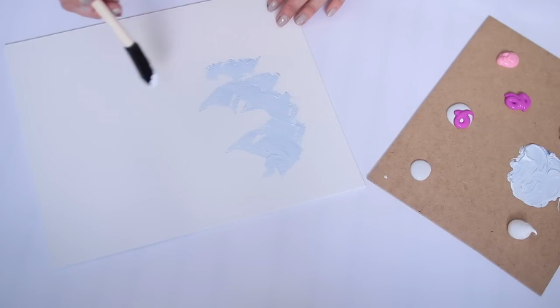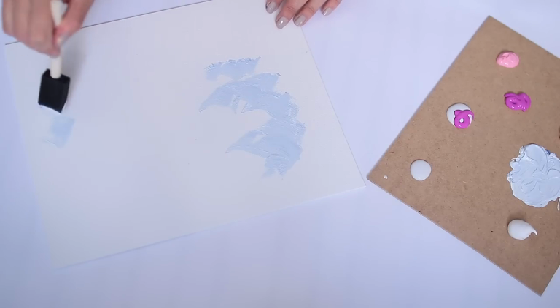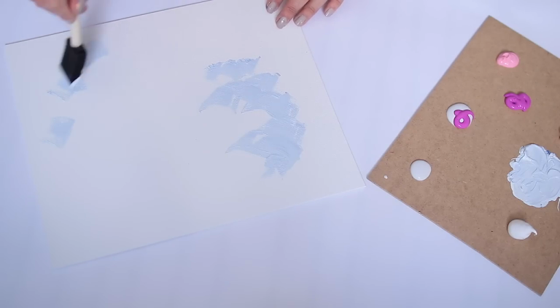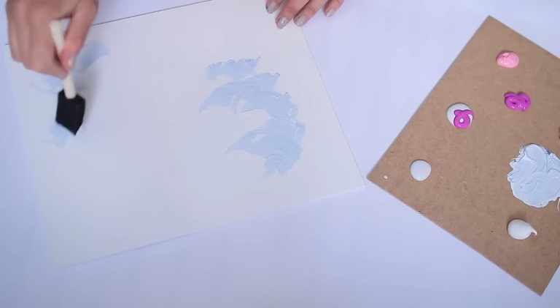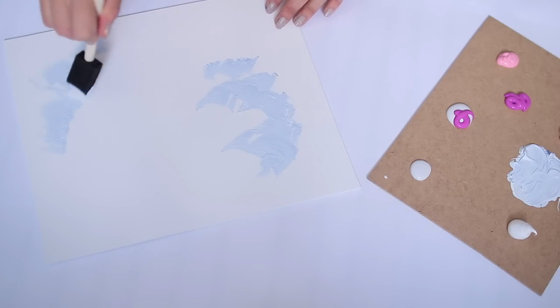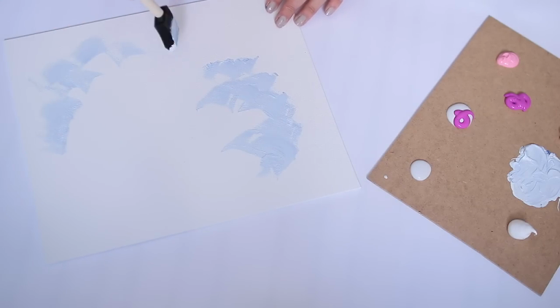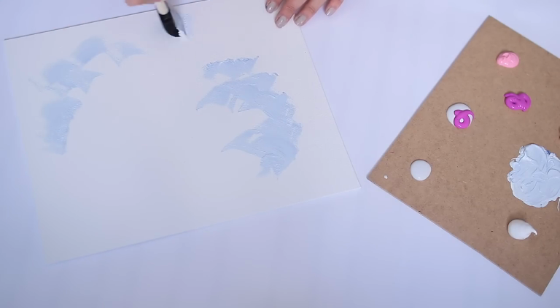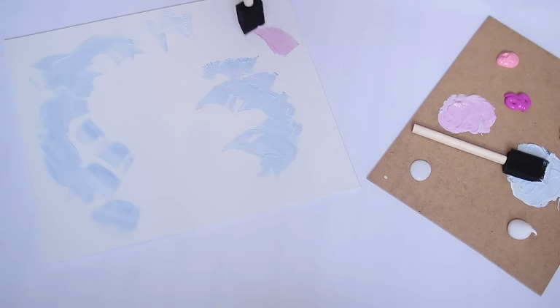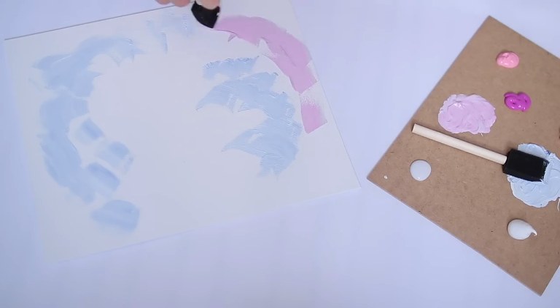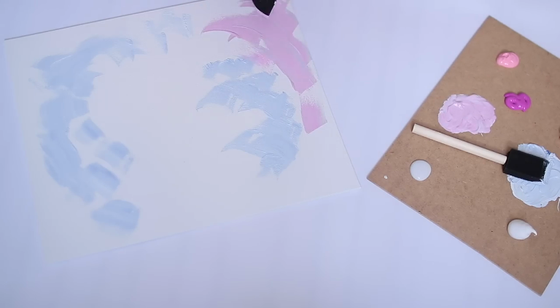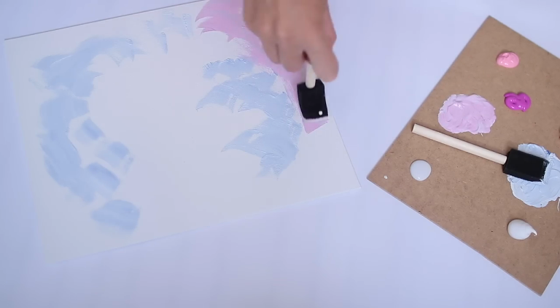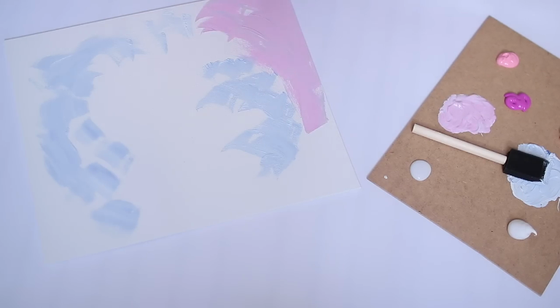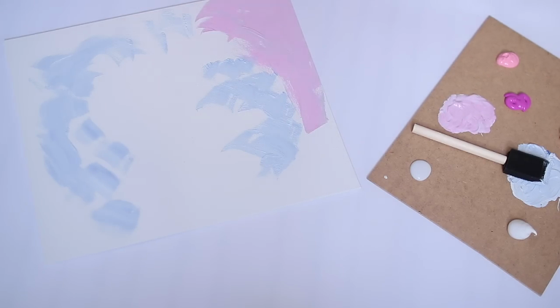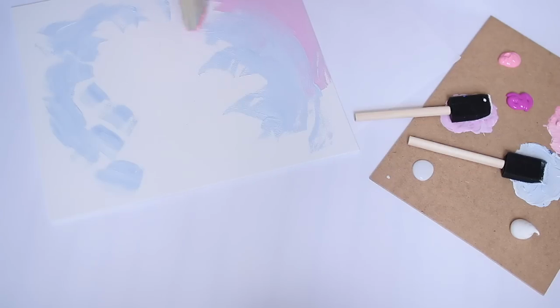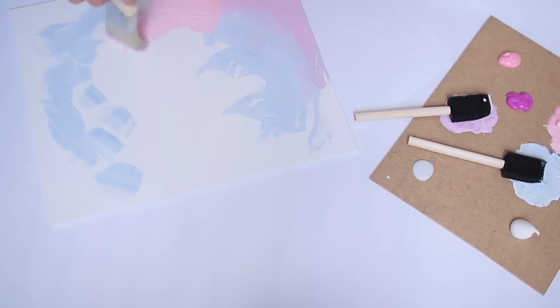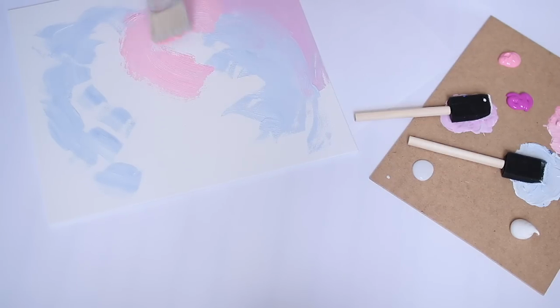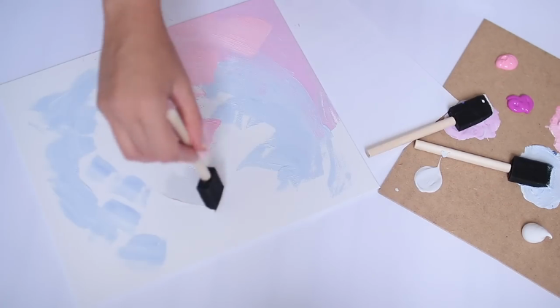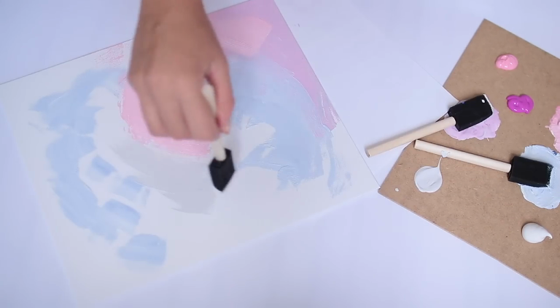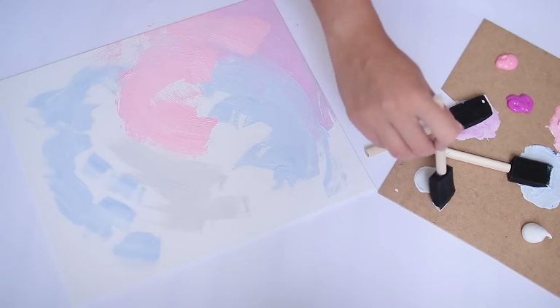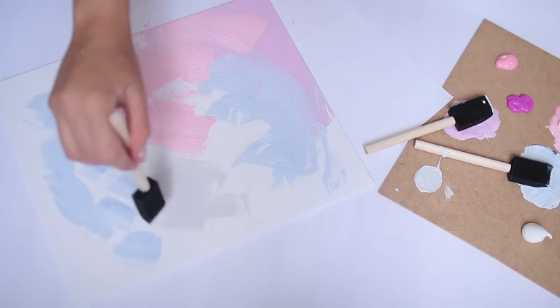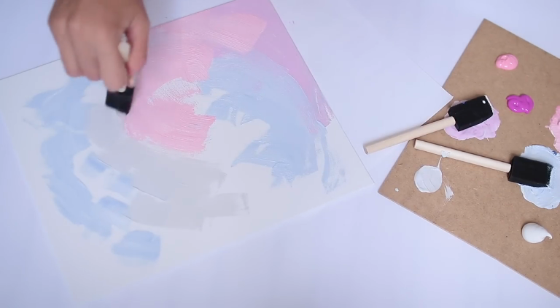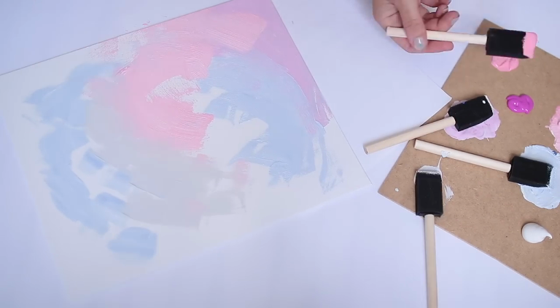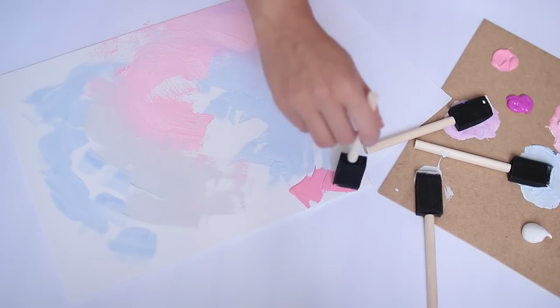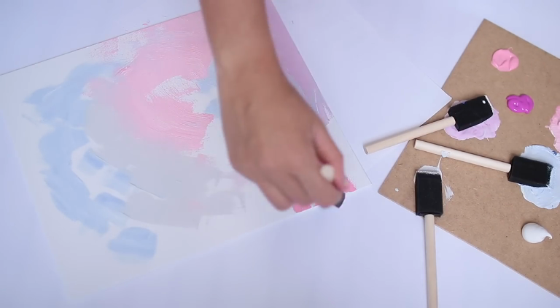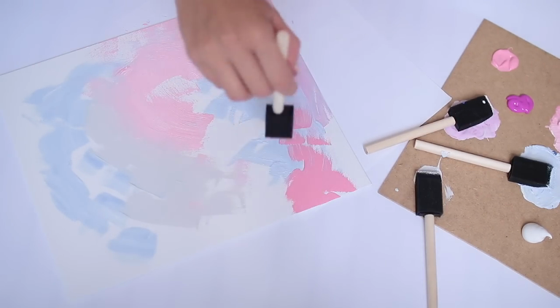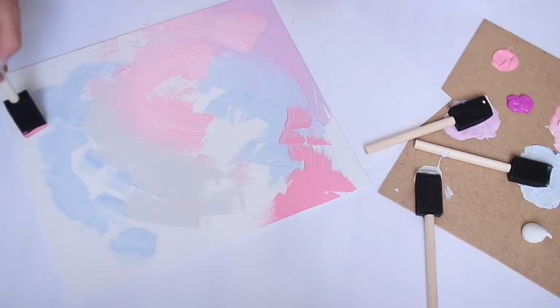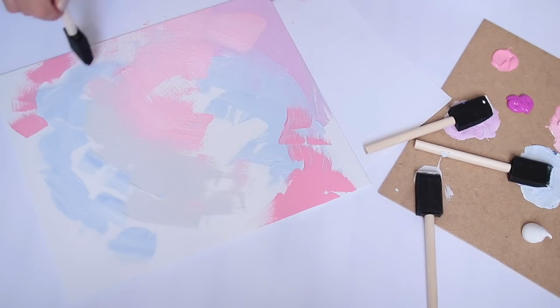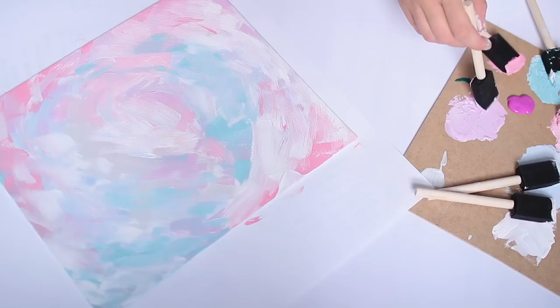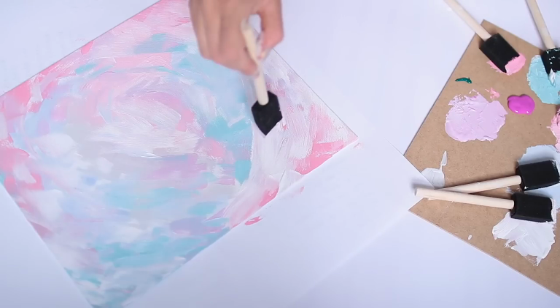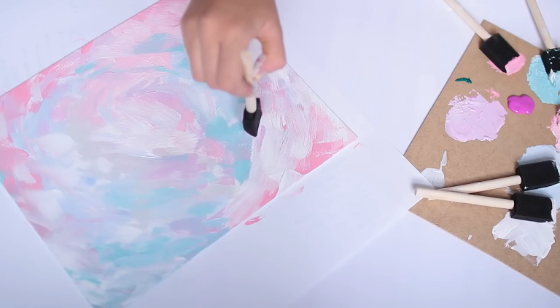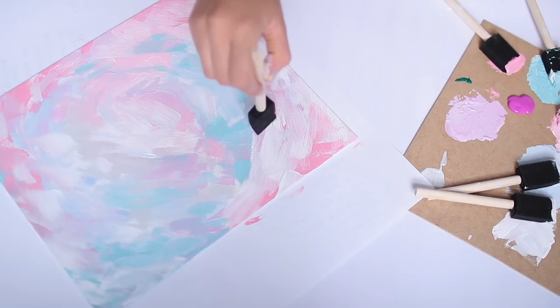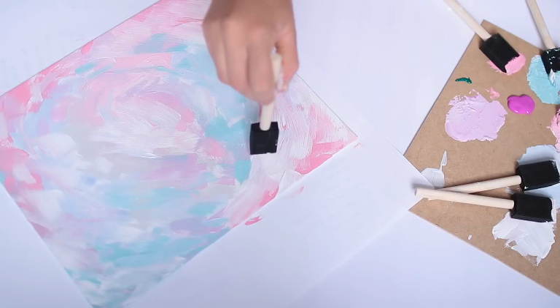I'm starting by using a foam brush and in kind of a swirling motion I'm using some very large strokes and applying my paint. I'm using lots of pinks and blues and making a variety of very similar colors so that they blend quite nicely.